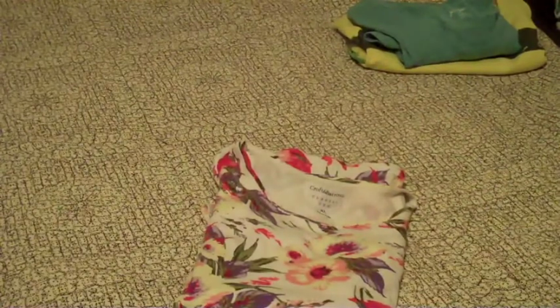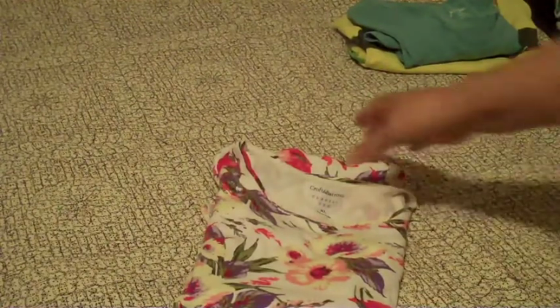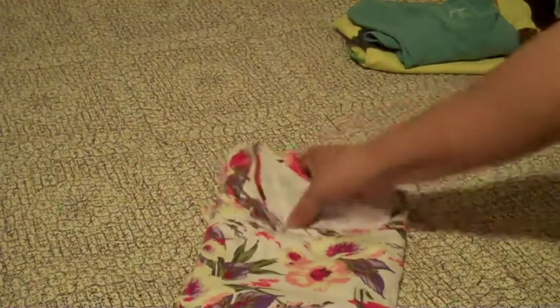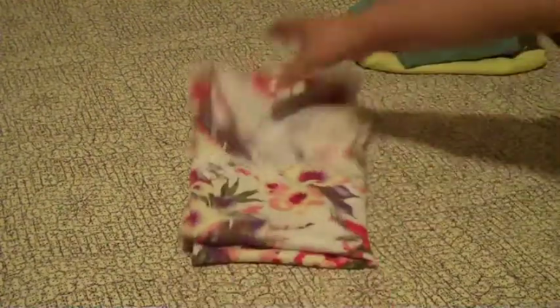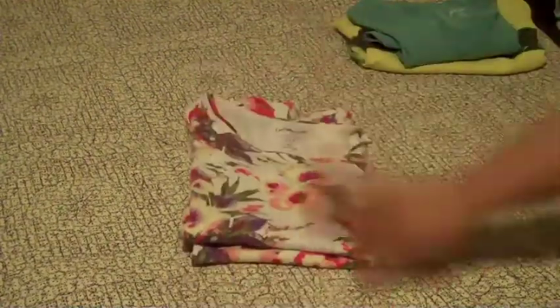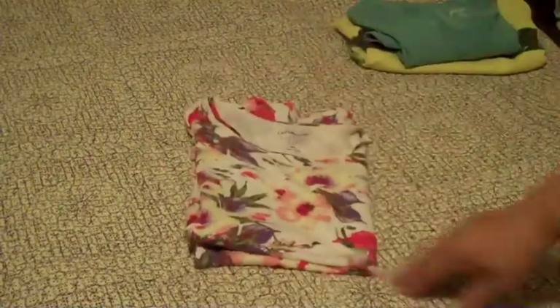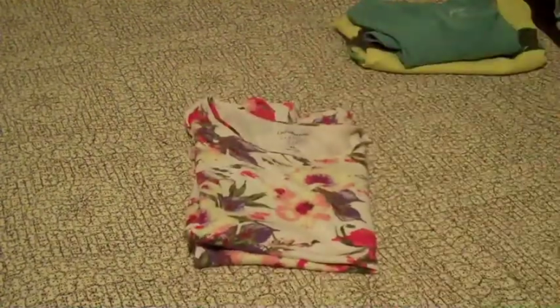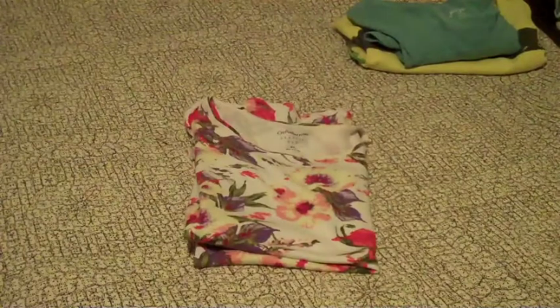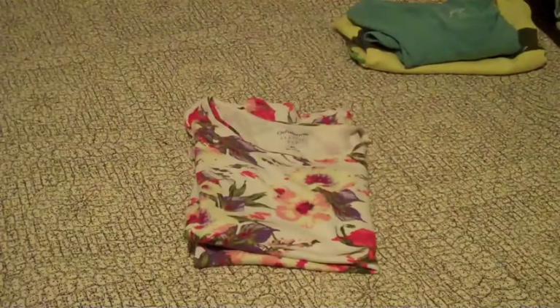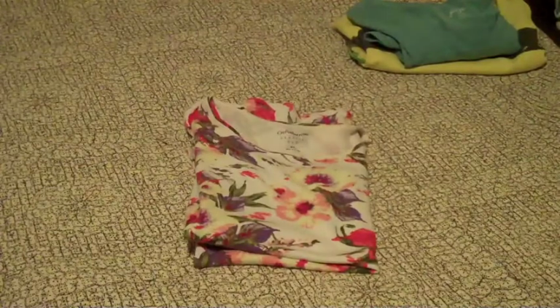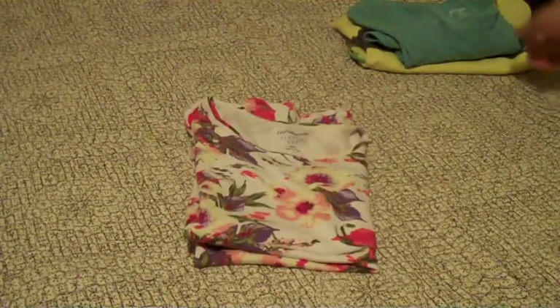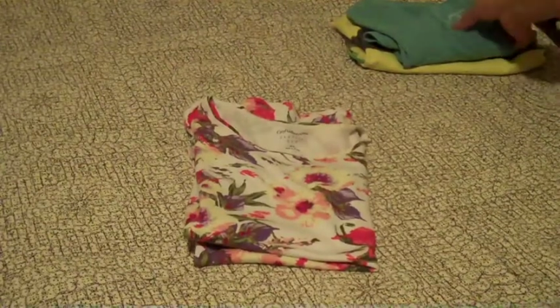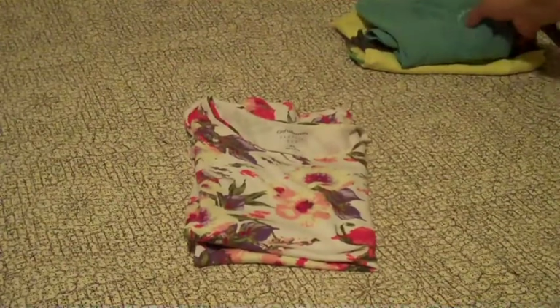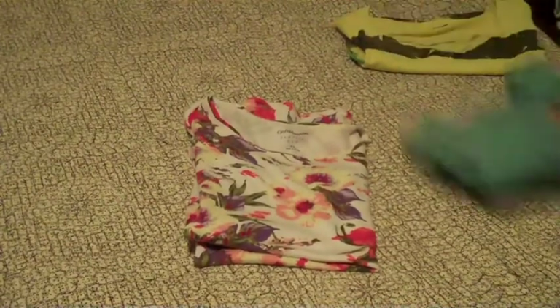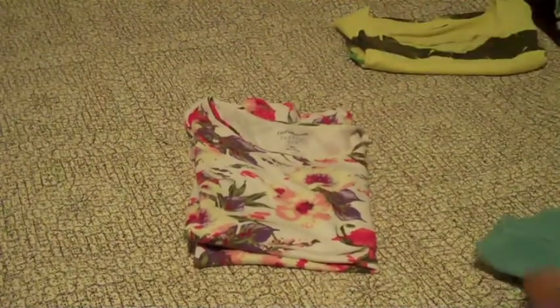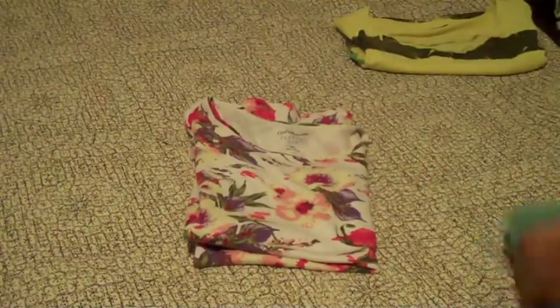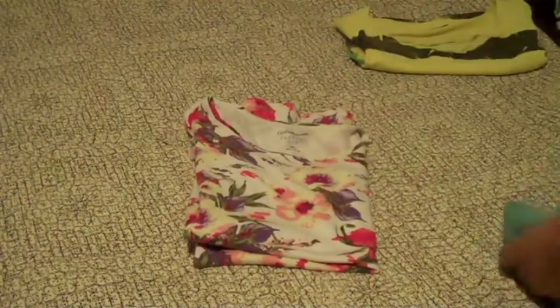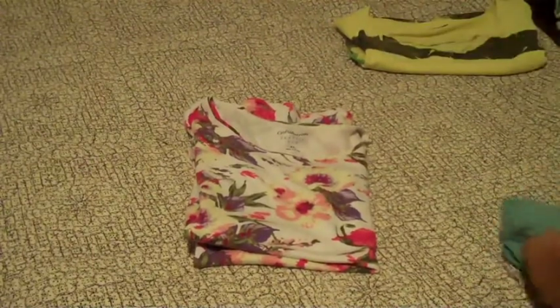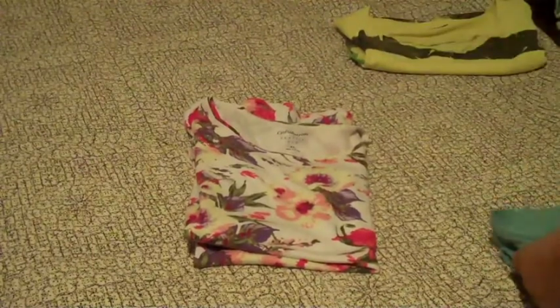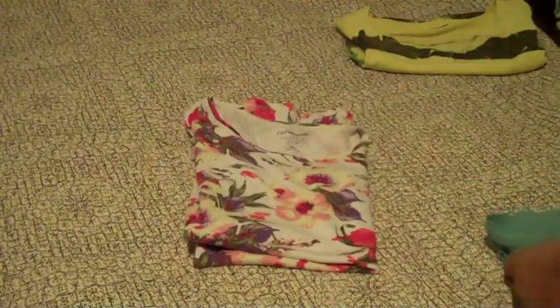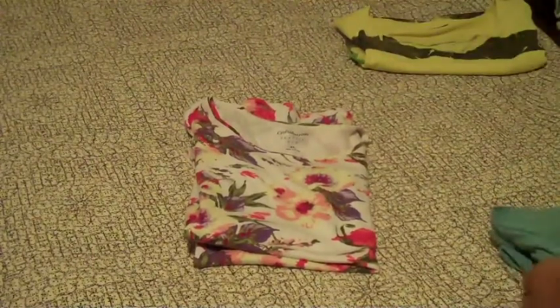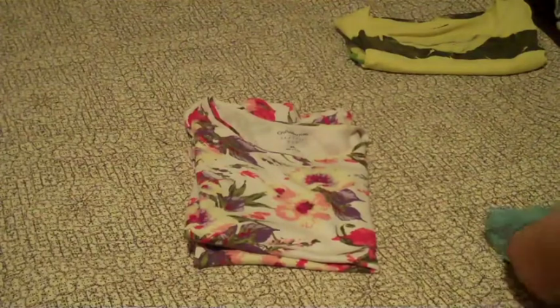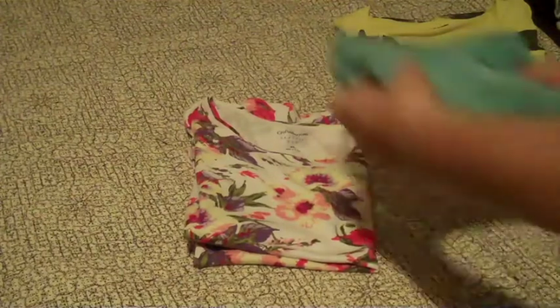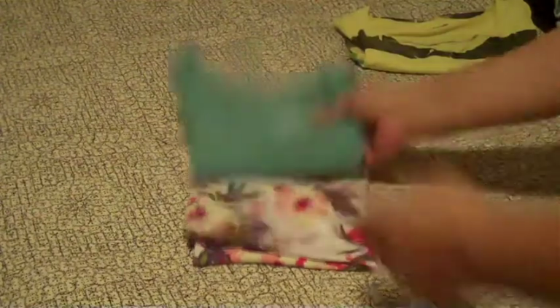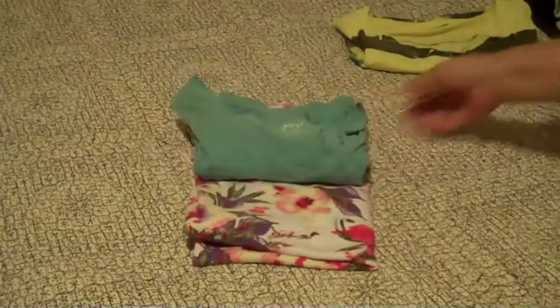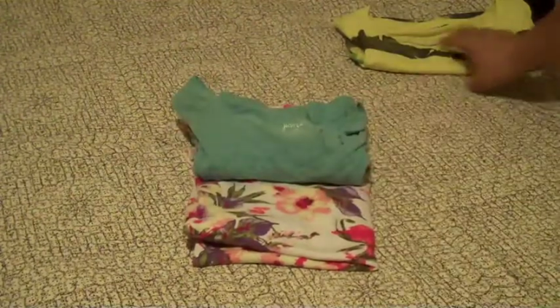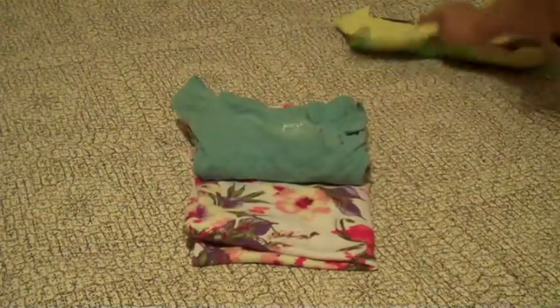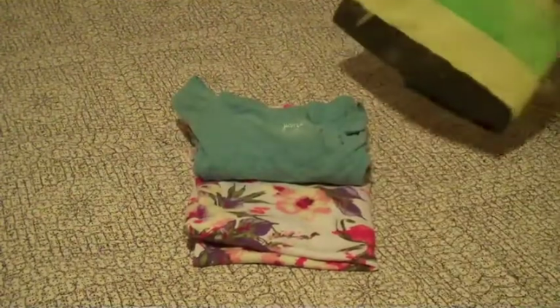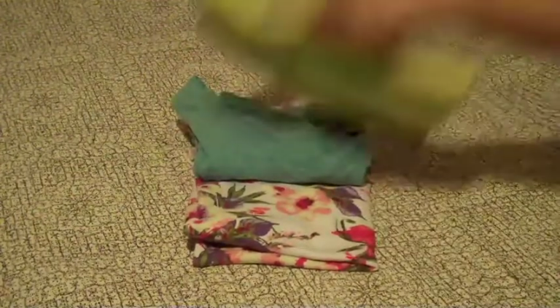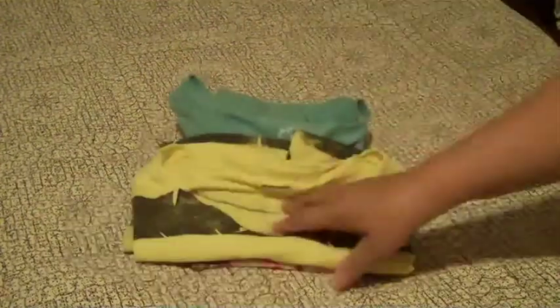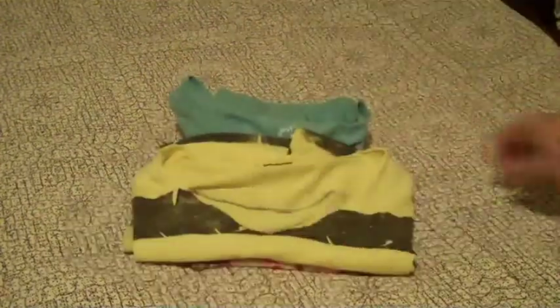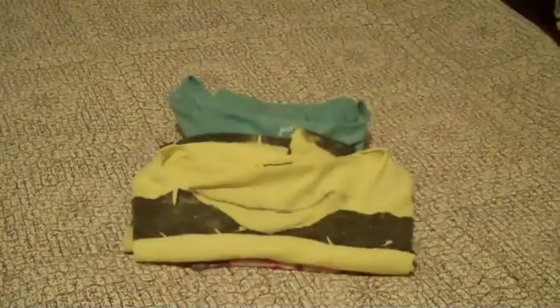Okay. Some people leave it whole, and some people fold them halfway. As I have done.